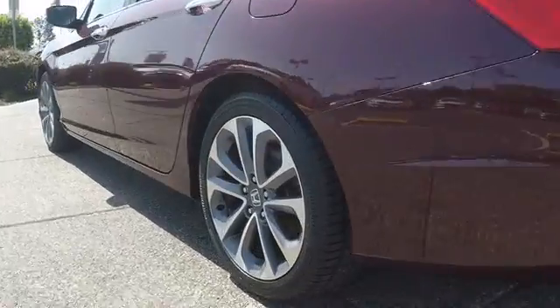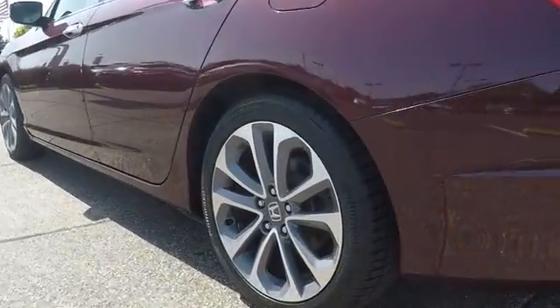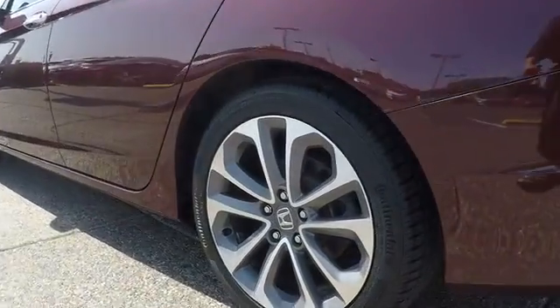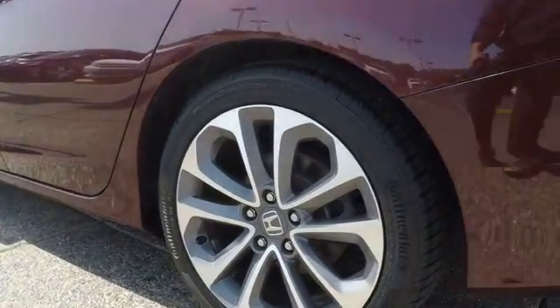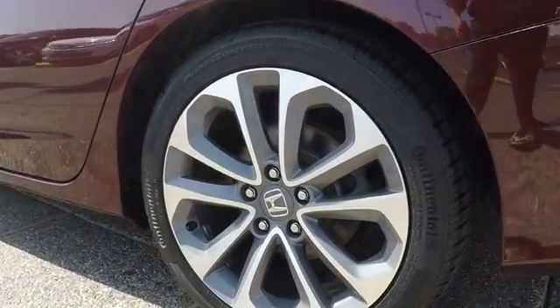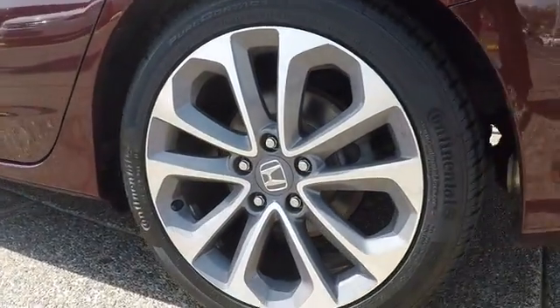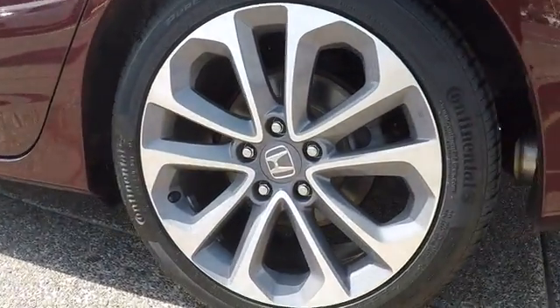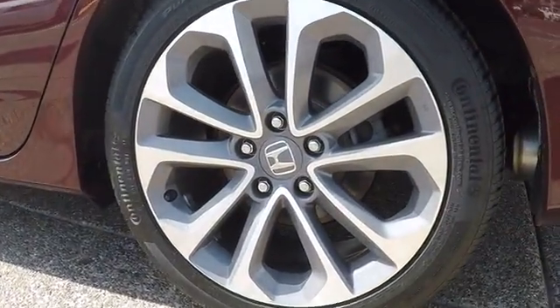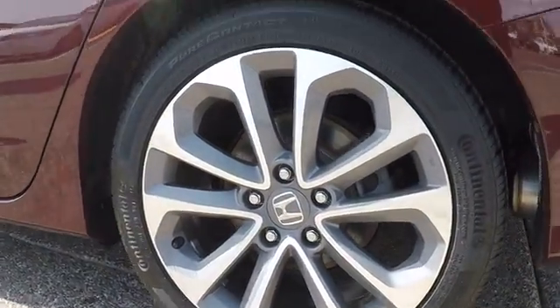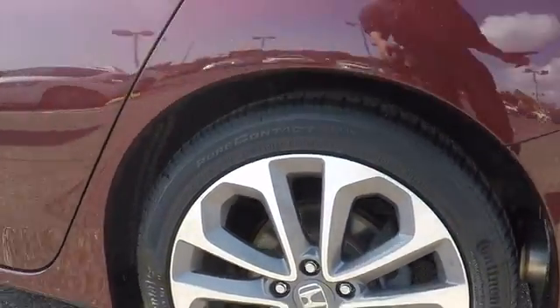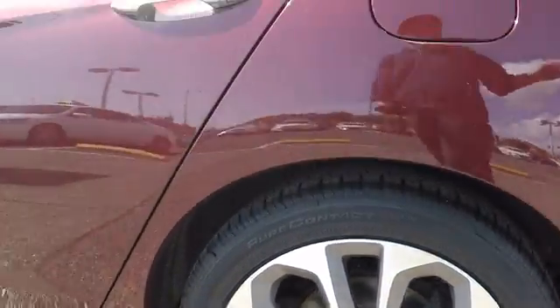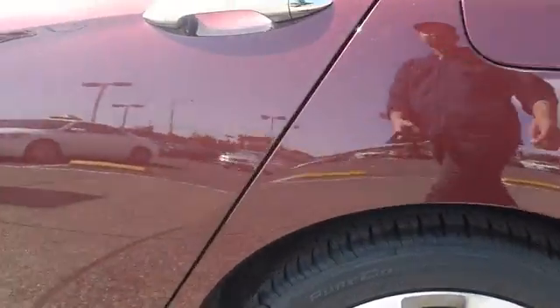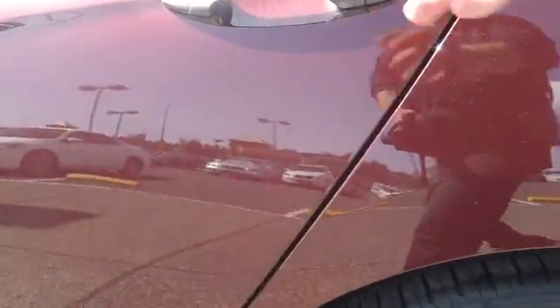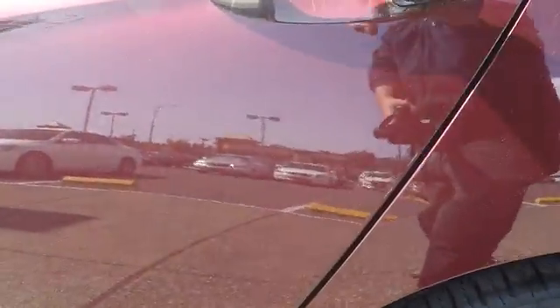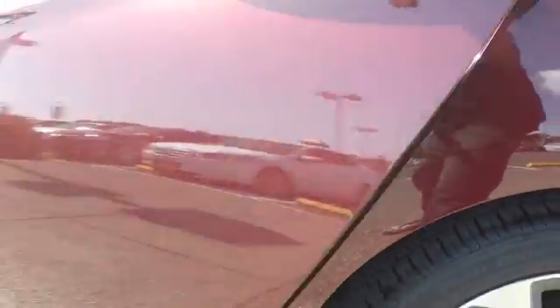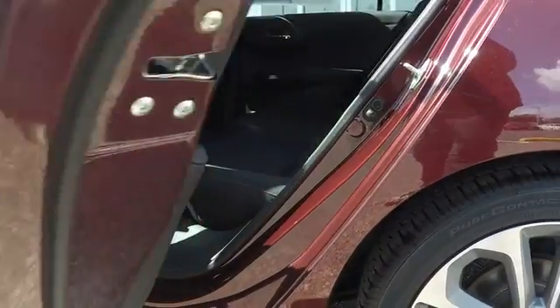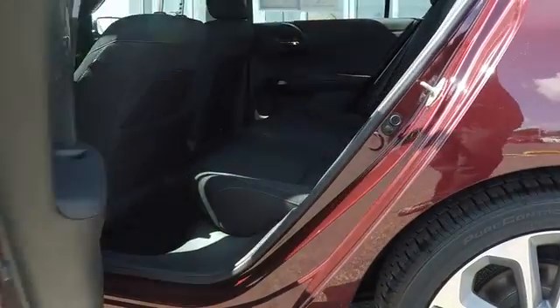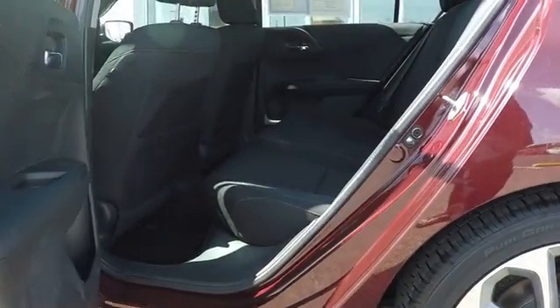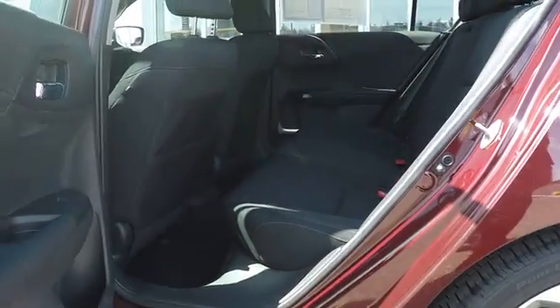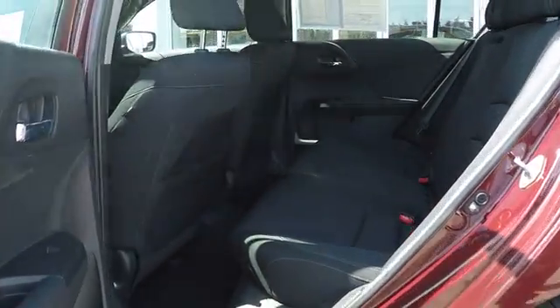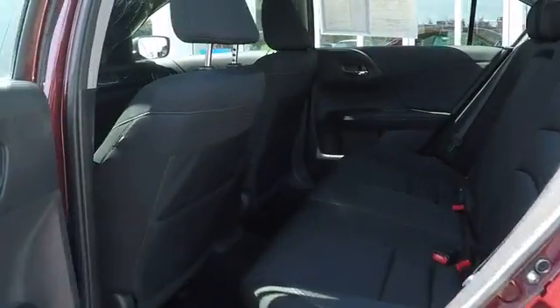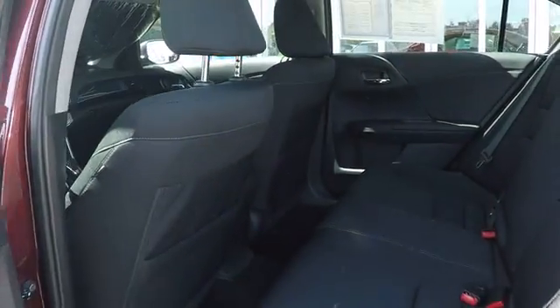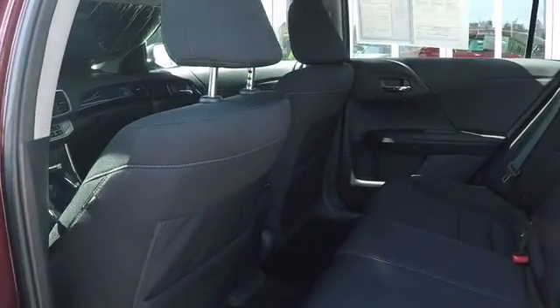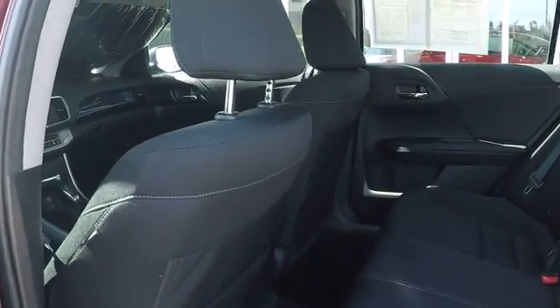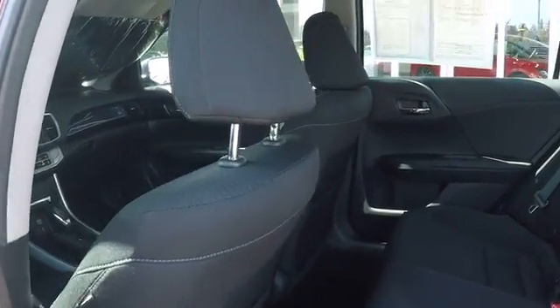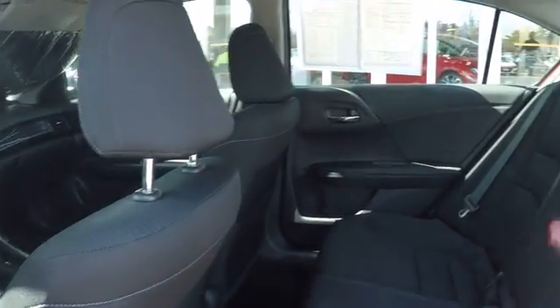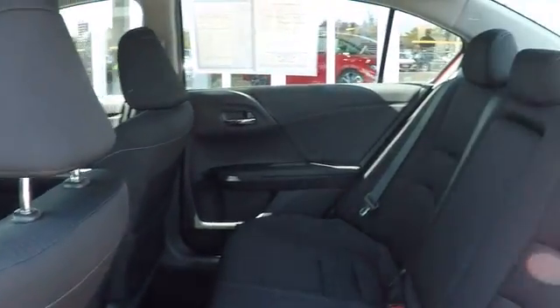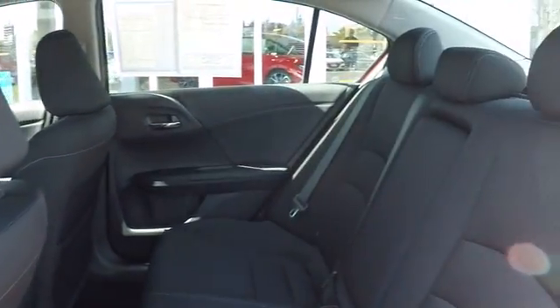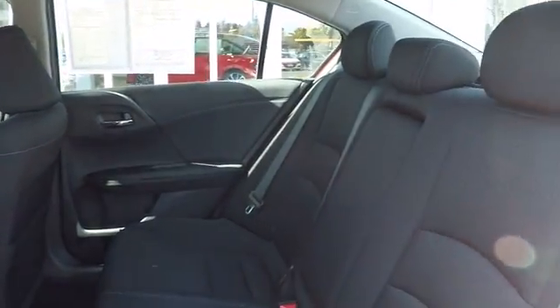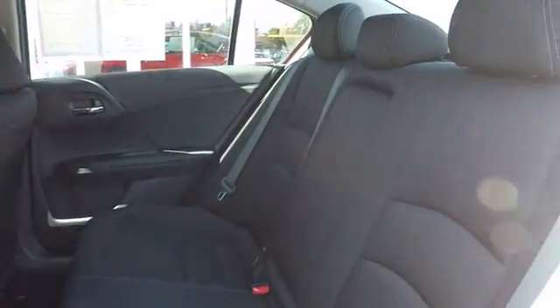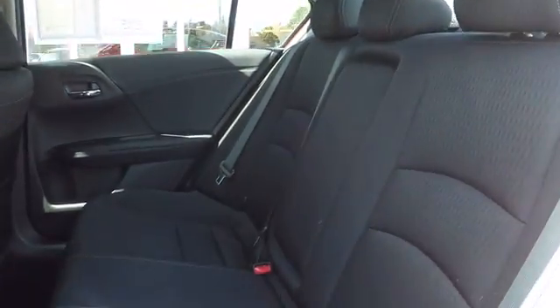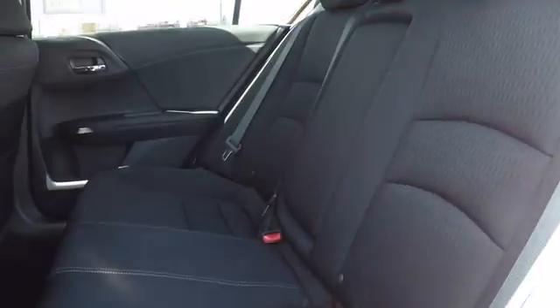Stability control. Keyless entry. Steering wheel audio controls. Anti-lock braking system. Backup camera. Traction control. Bluetooth. Leather wrapped steering wheel. Power steering.